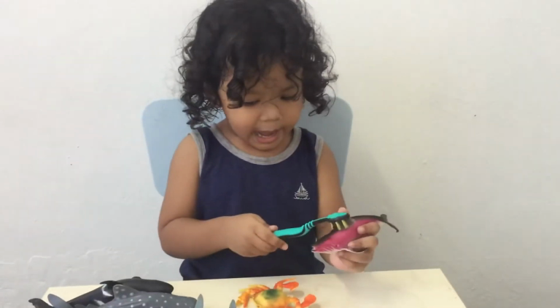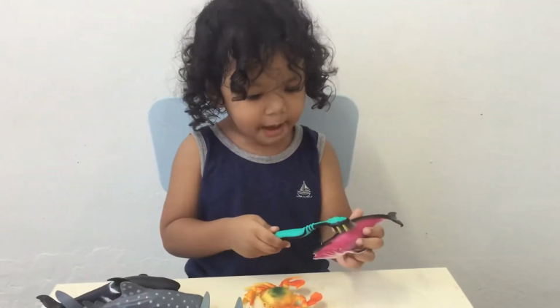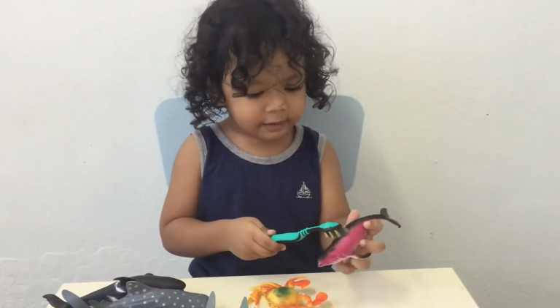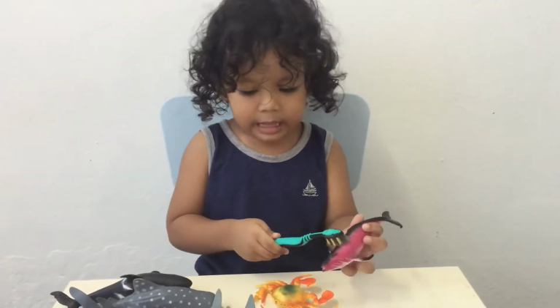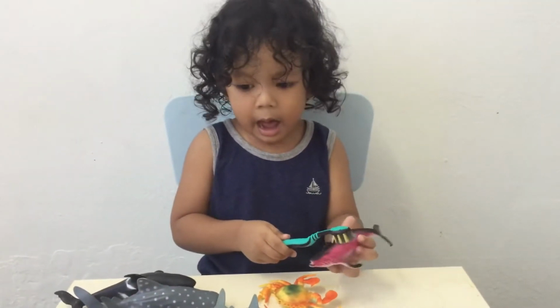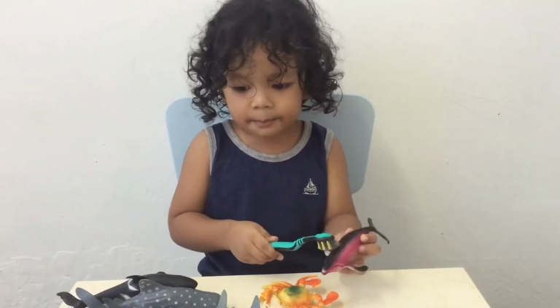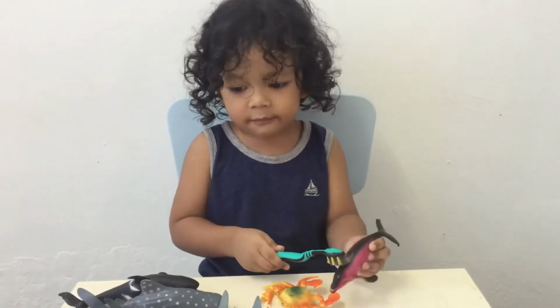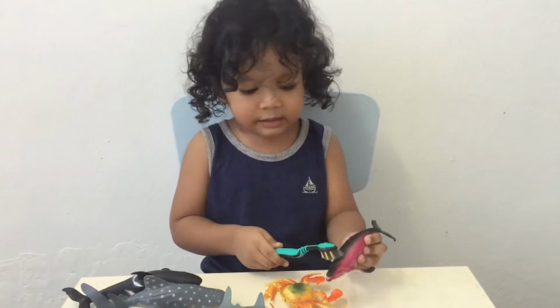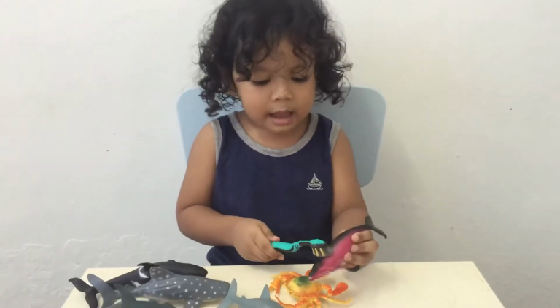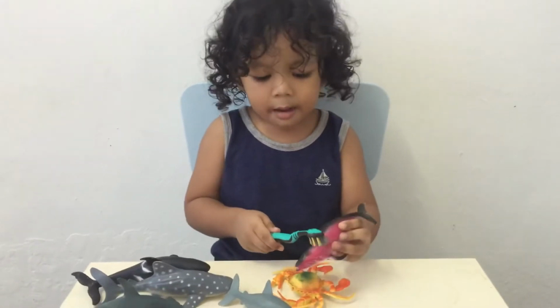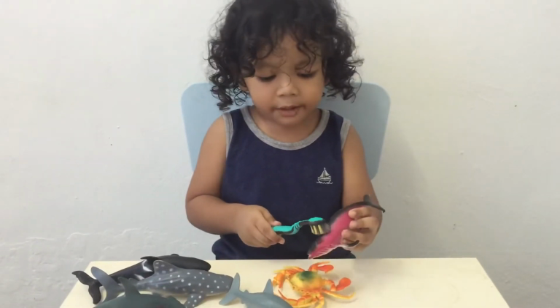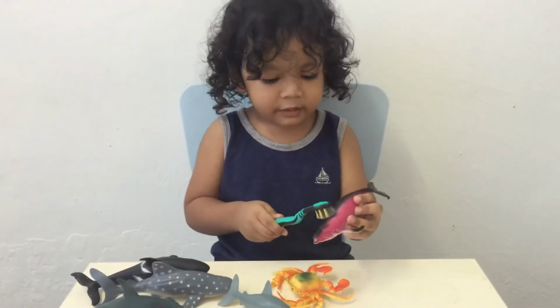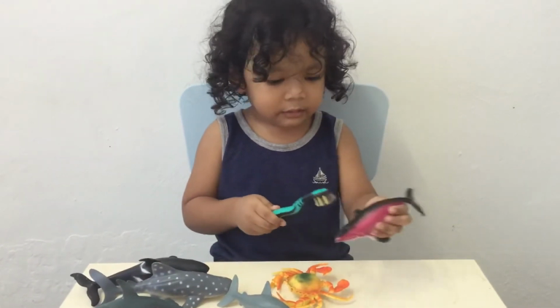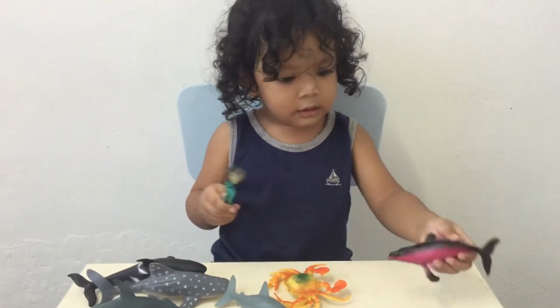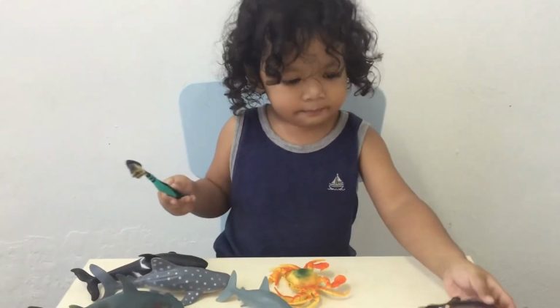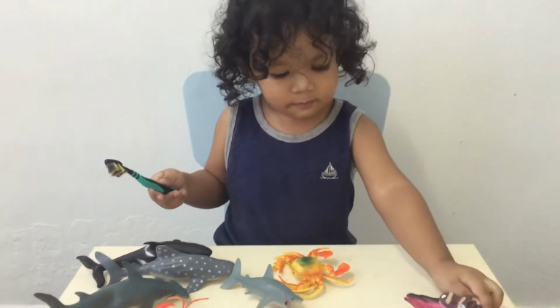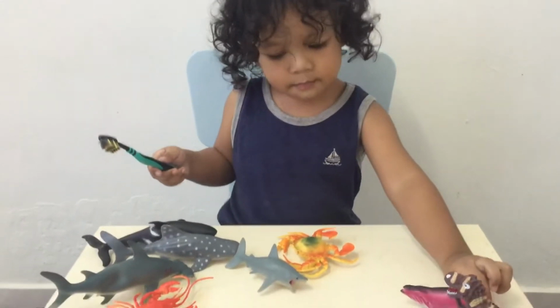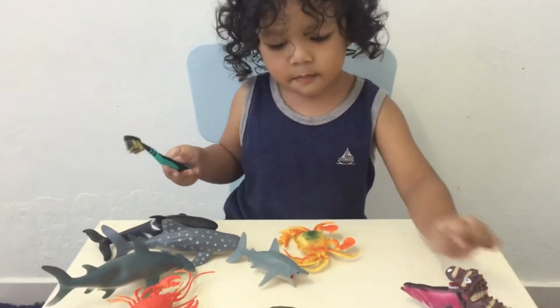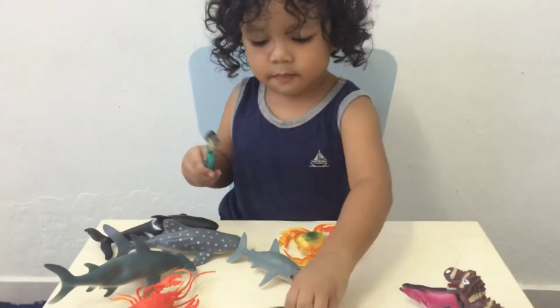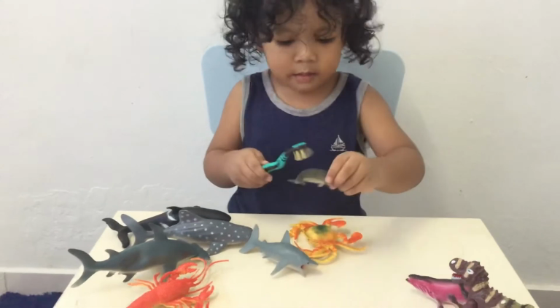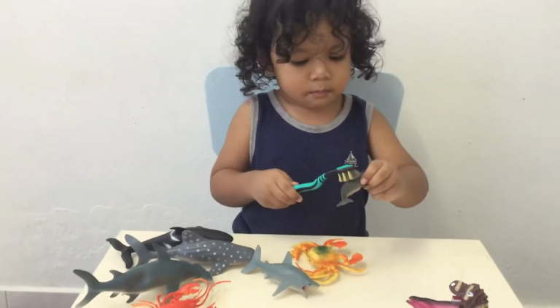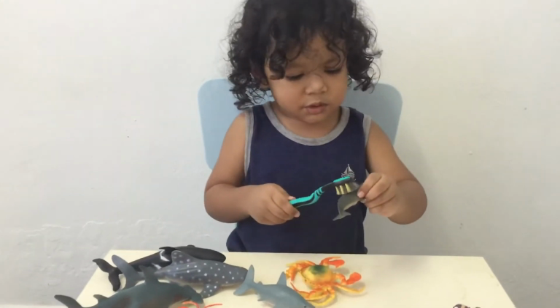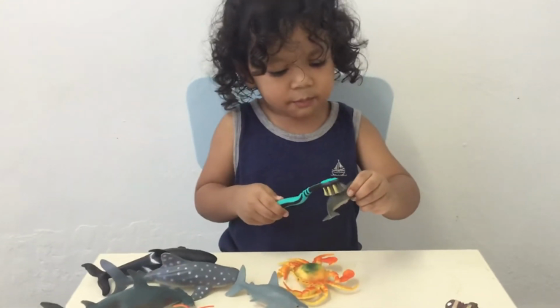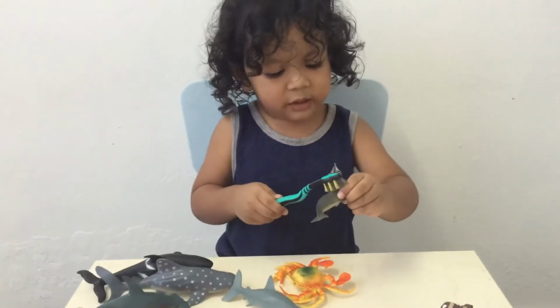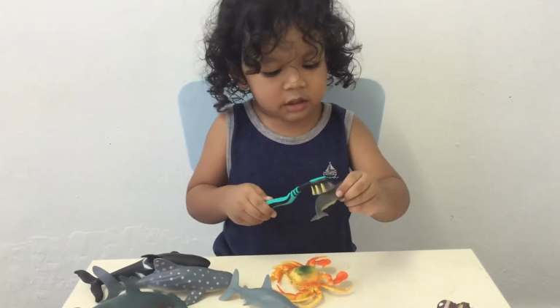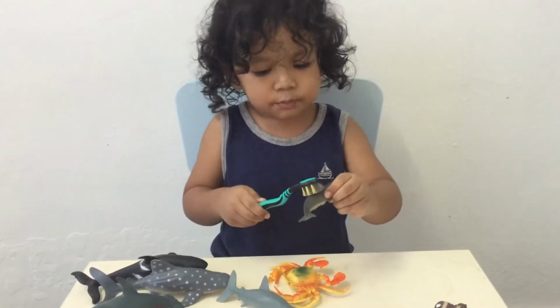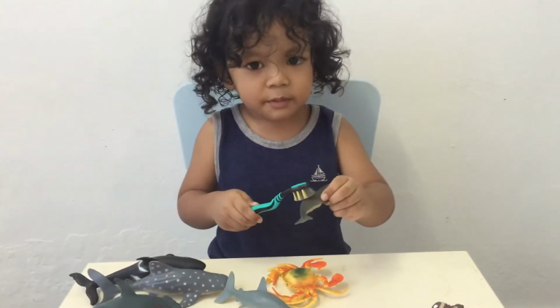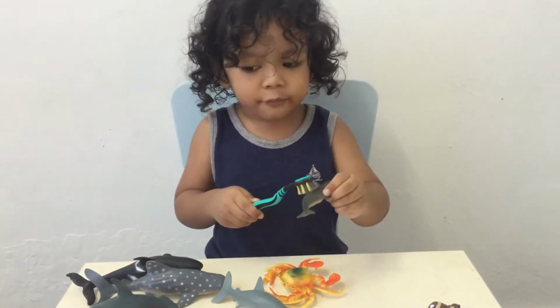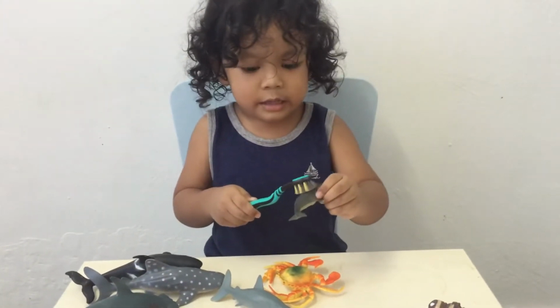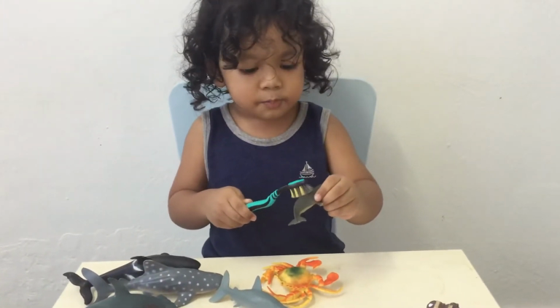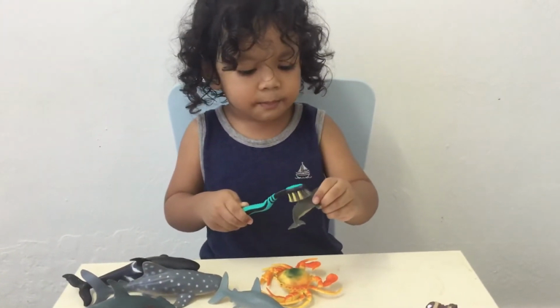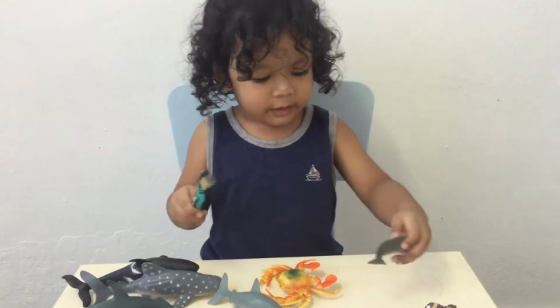Humpback whale. Humpback whale. Spoon whale. What is that? Spoon whale.